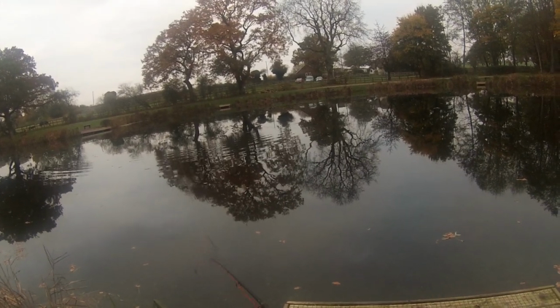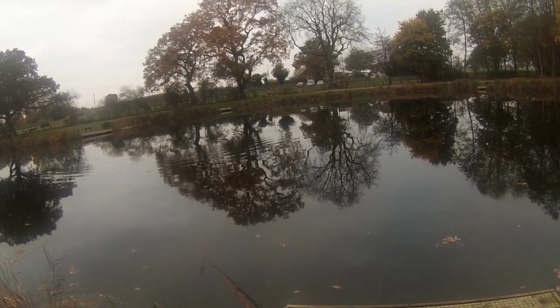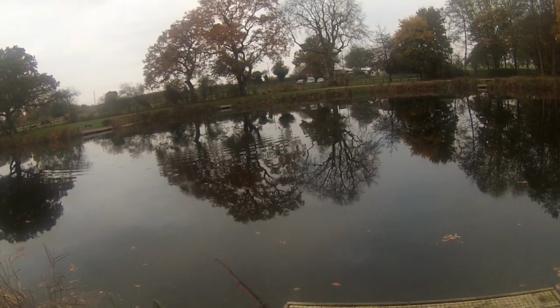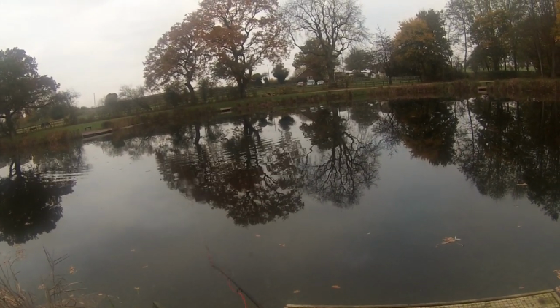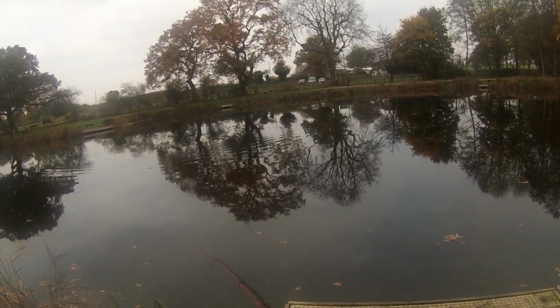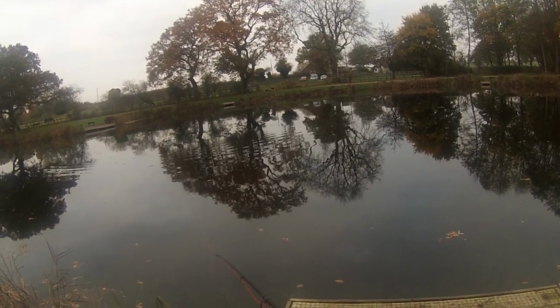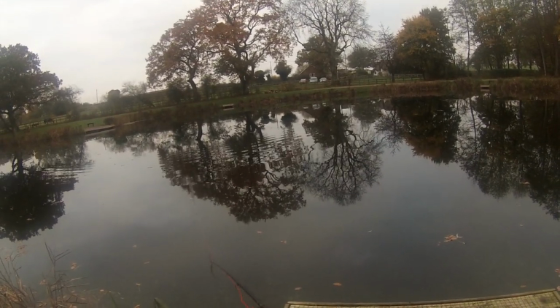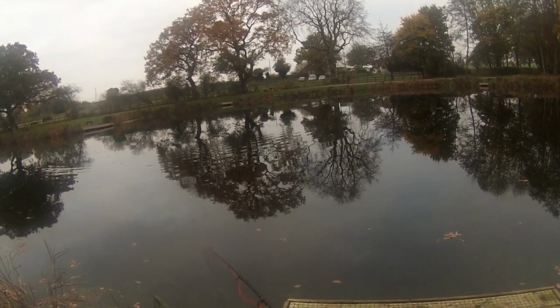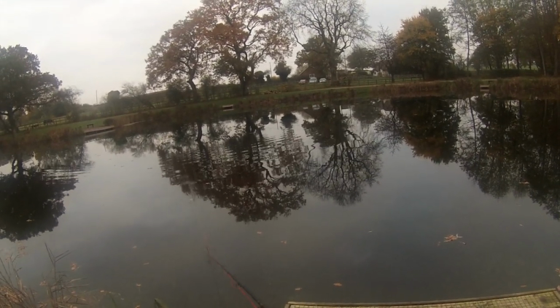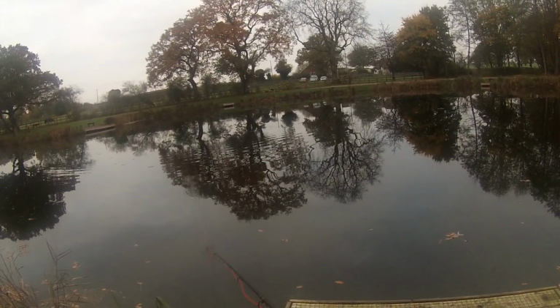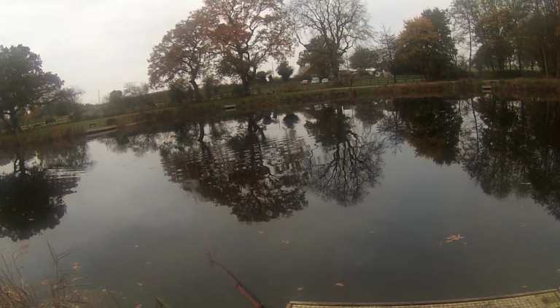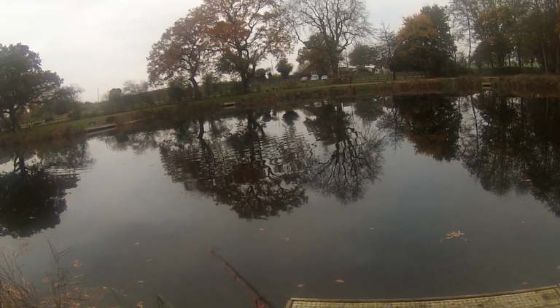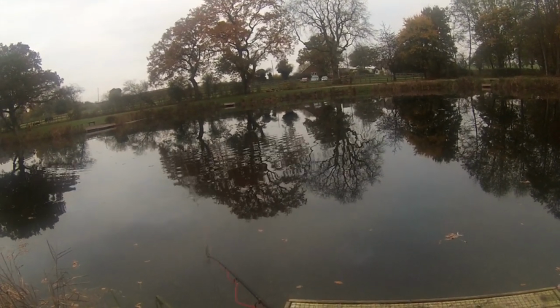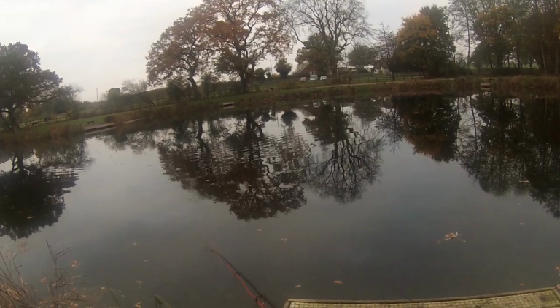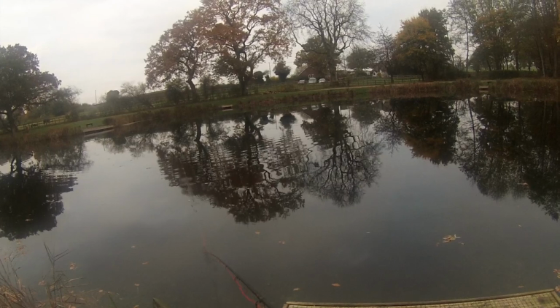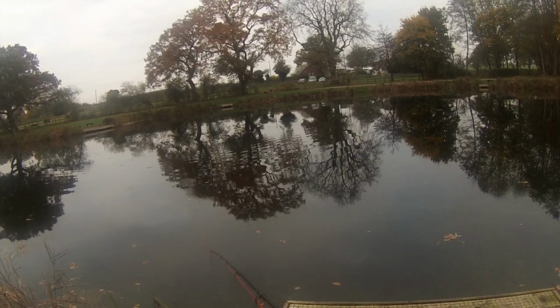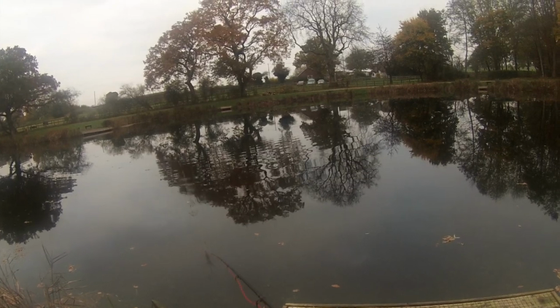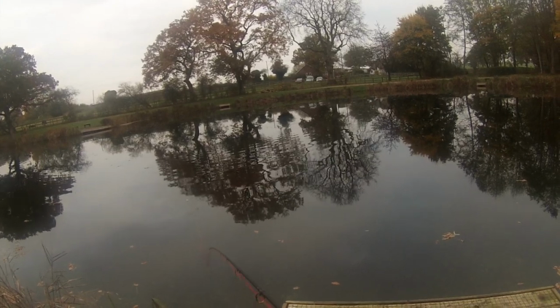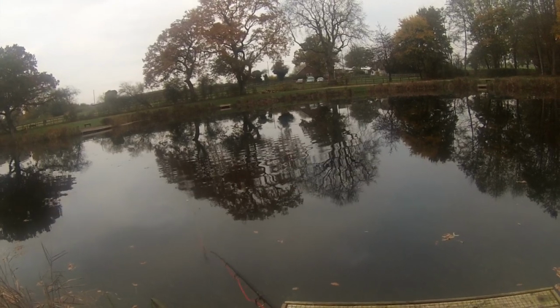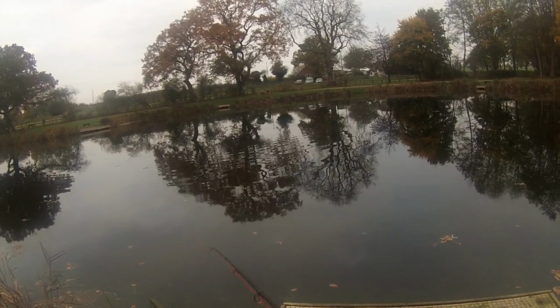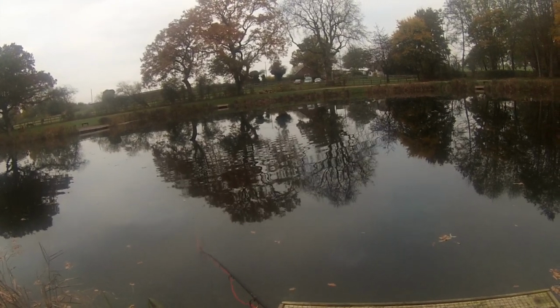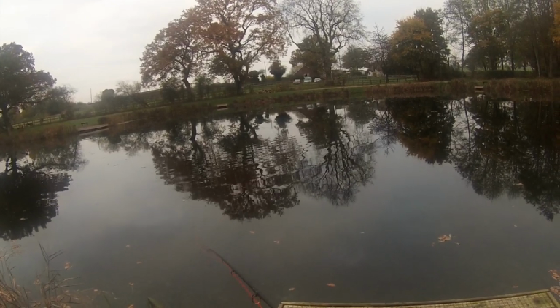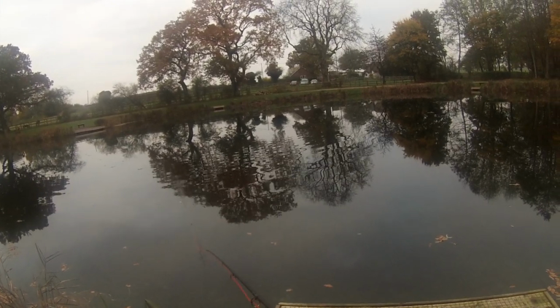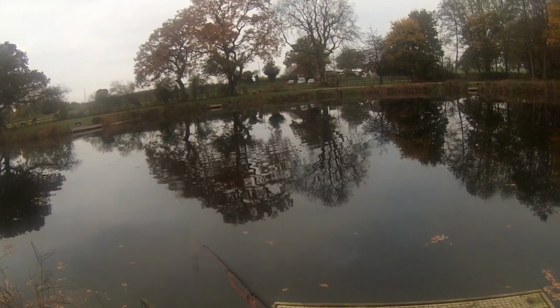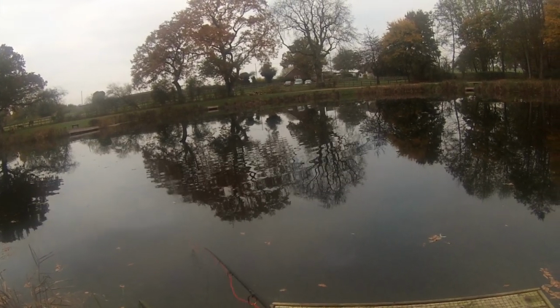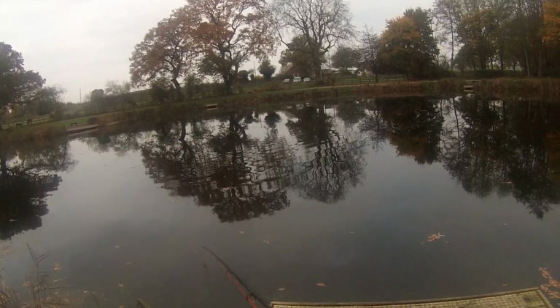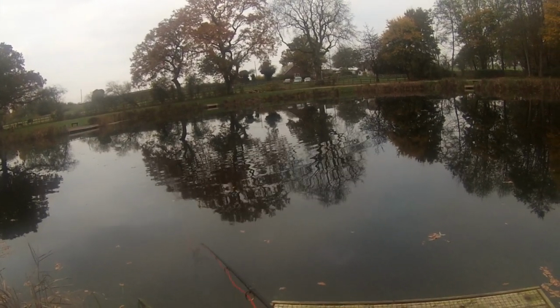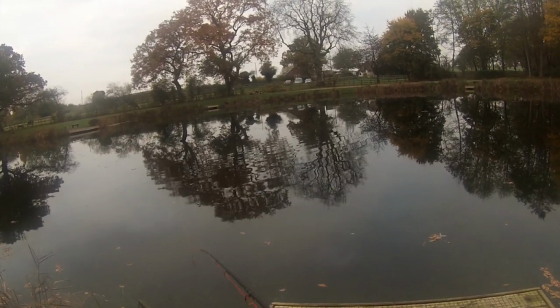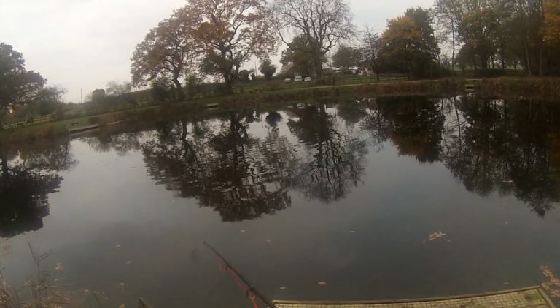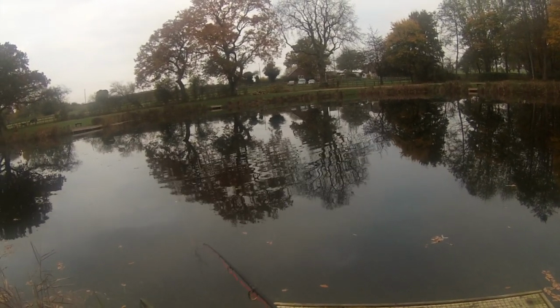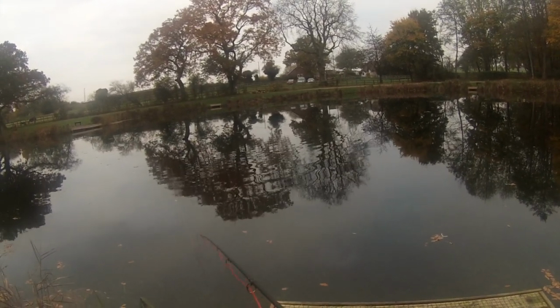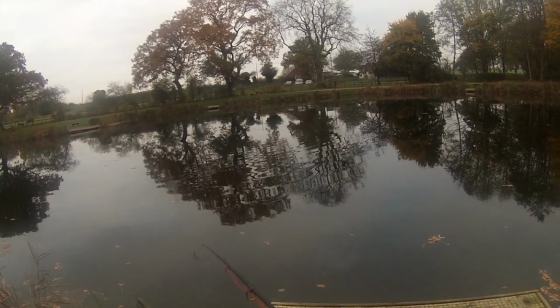Still need a bit of line casting to start the day. It's difficult seeing through the water at the moment.